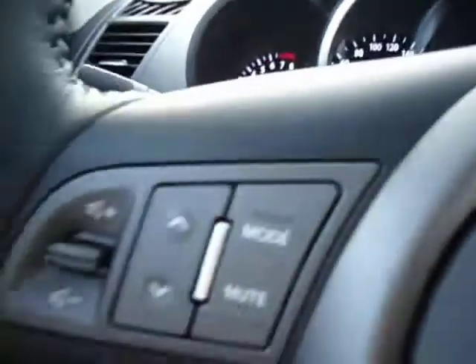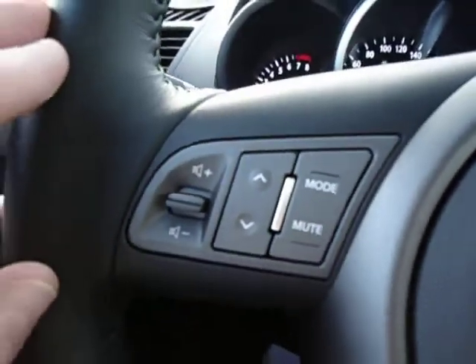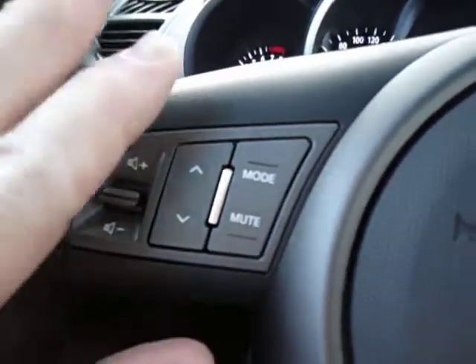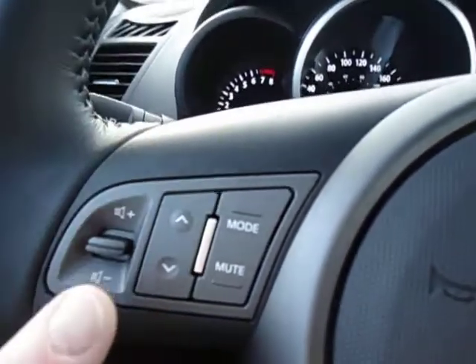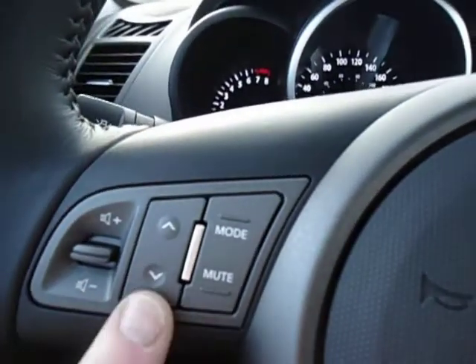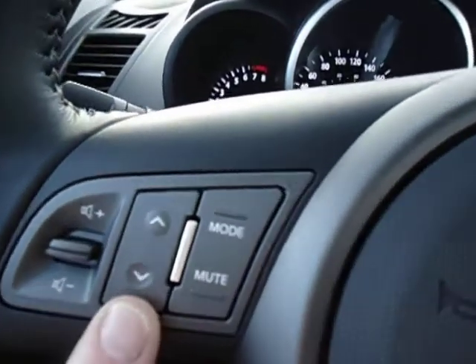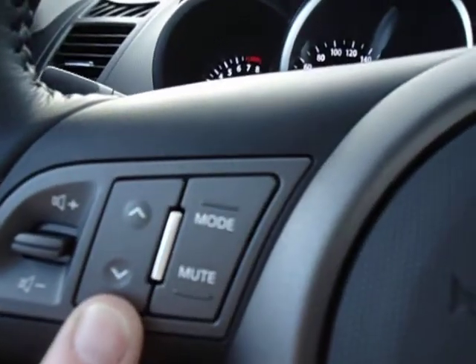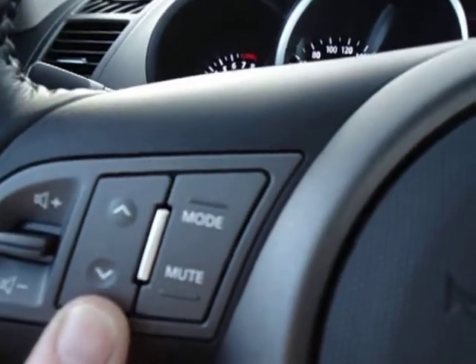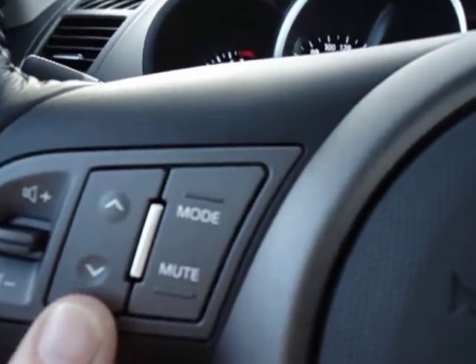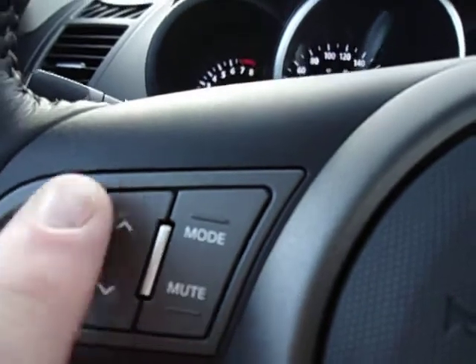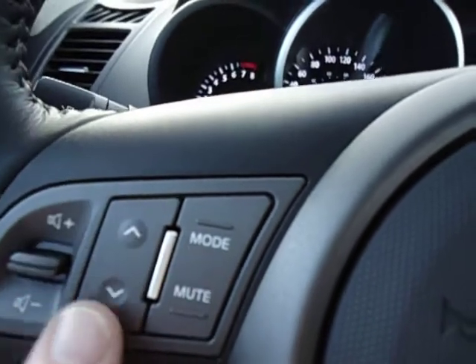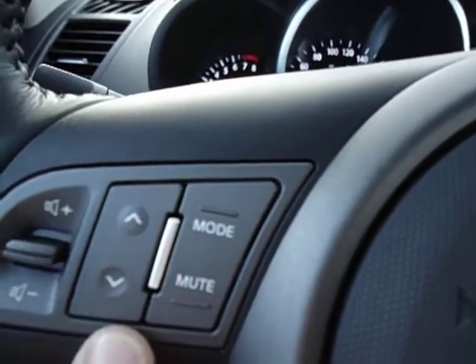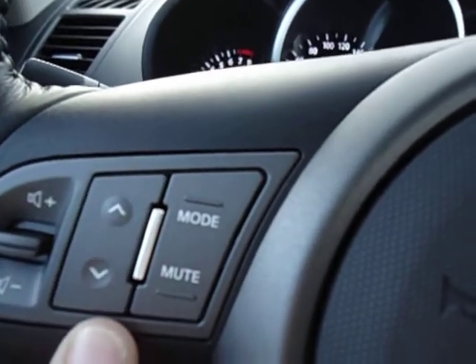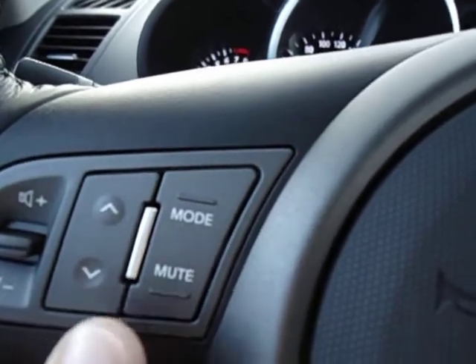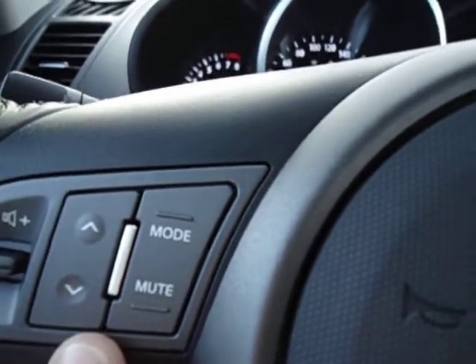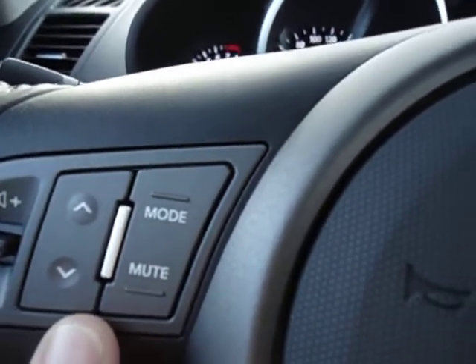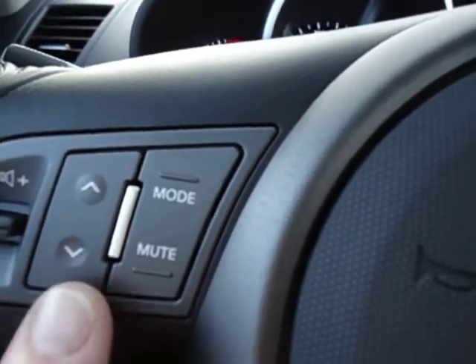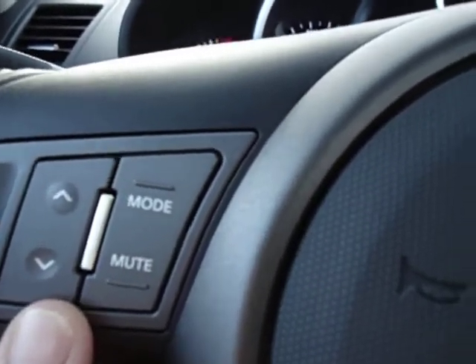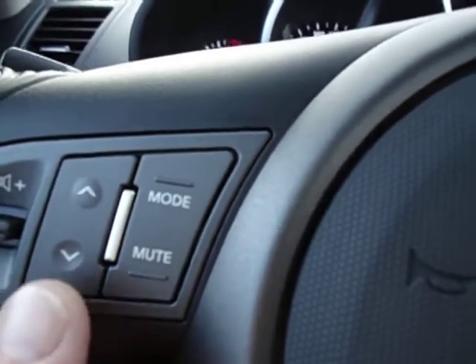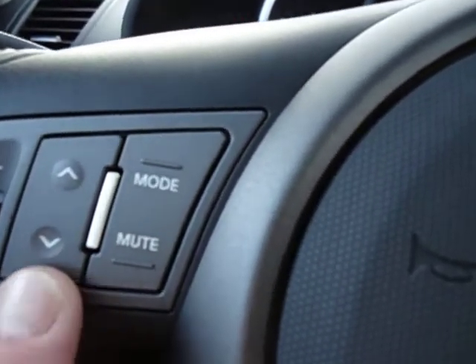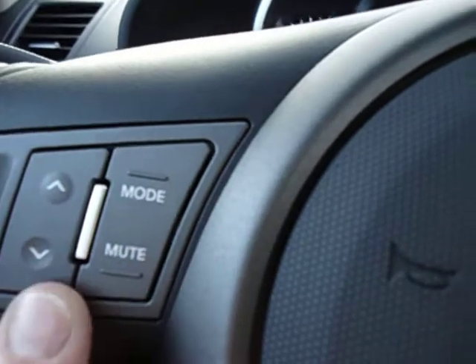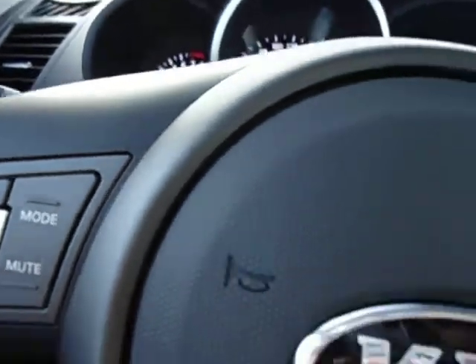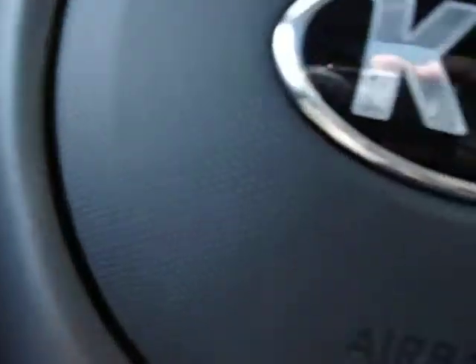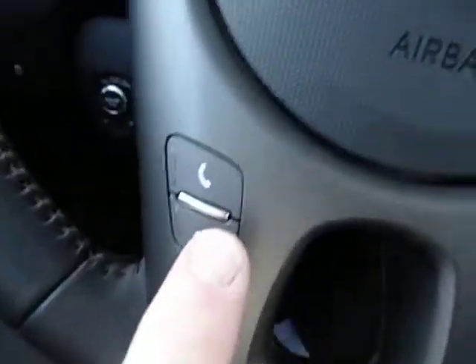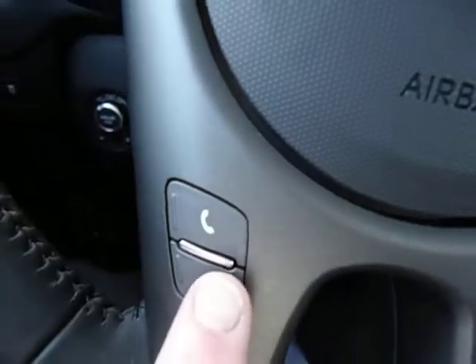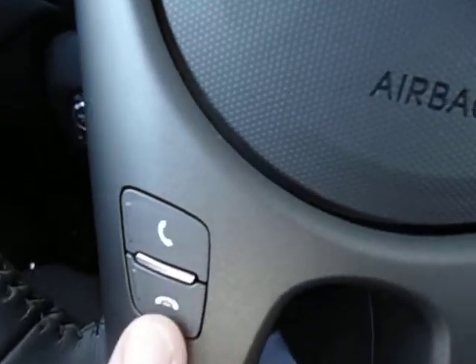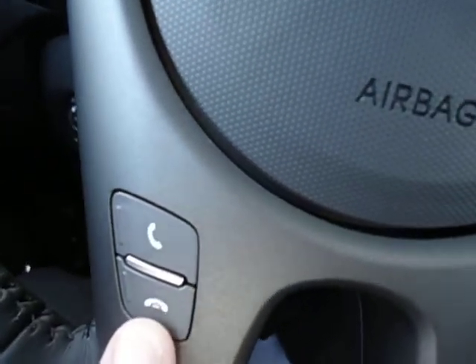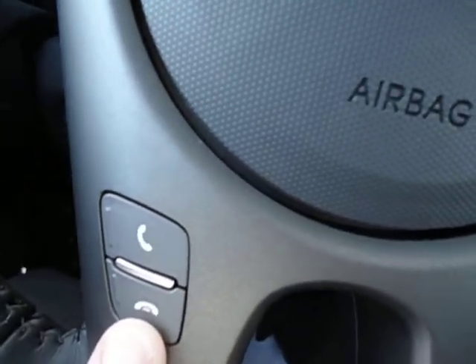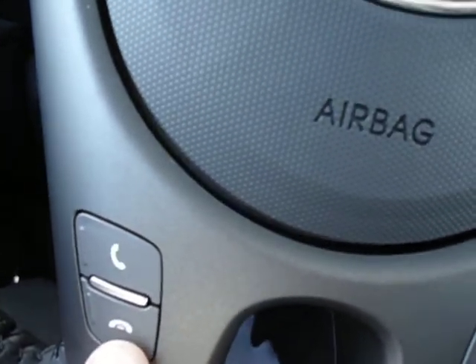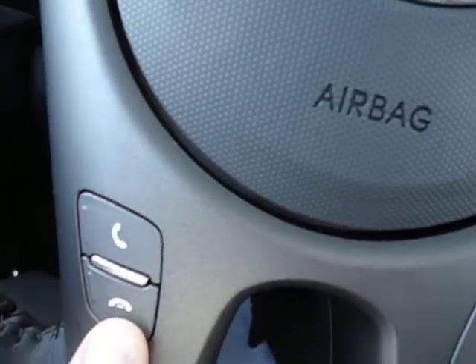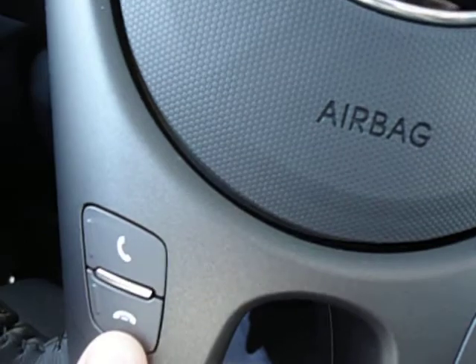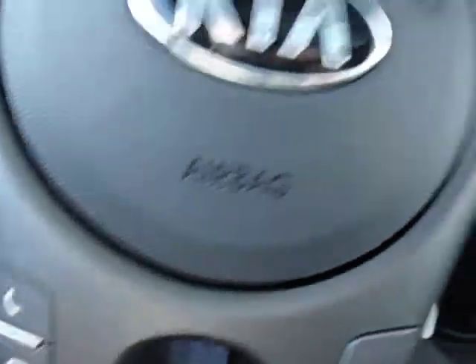You have on your steering wheel the mode and mute button and controls for your radio — Sirius radio, AM-FM, your jukebox, and your phone. This is also for your Bluetooth to make incoming and outgoing calls.